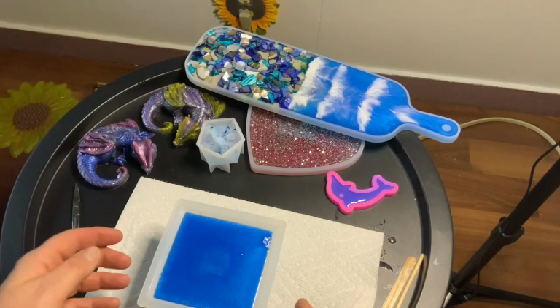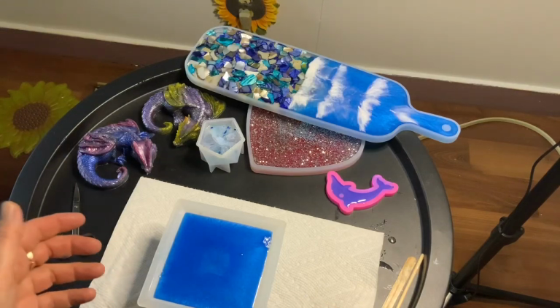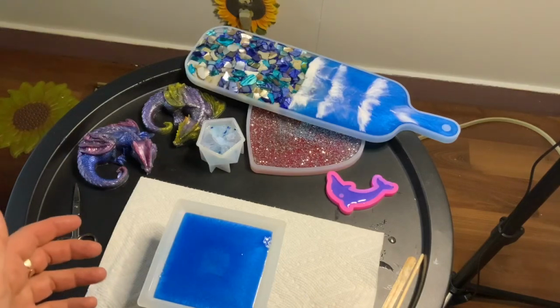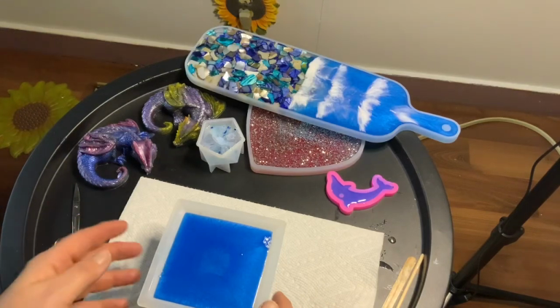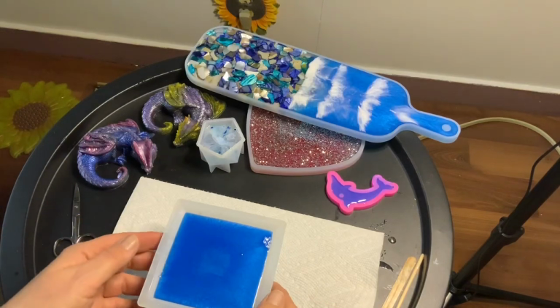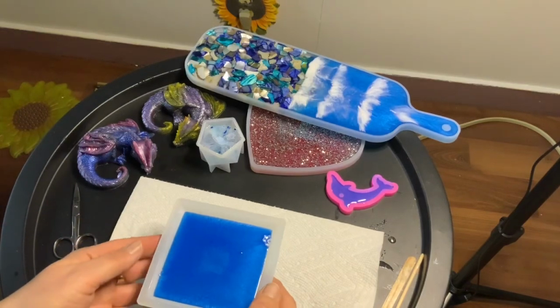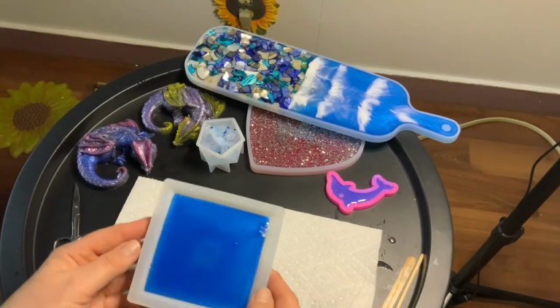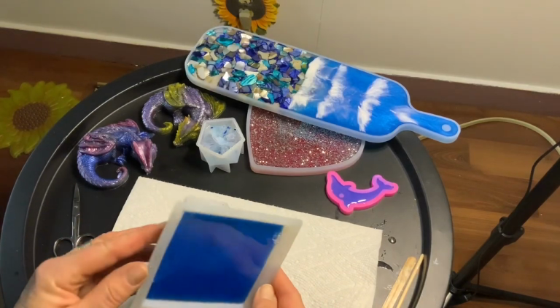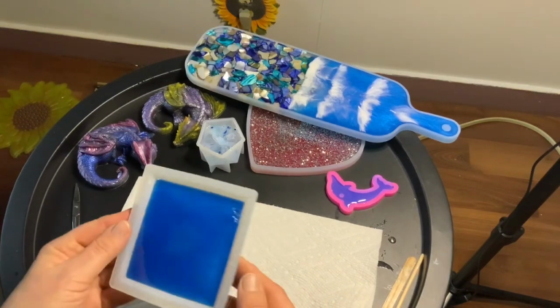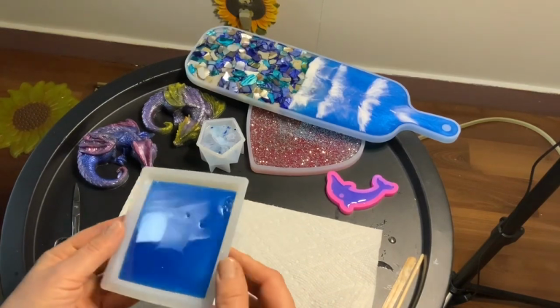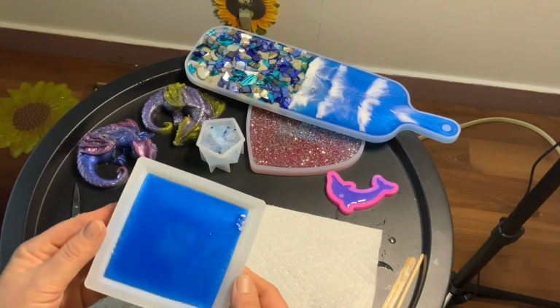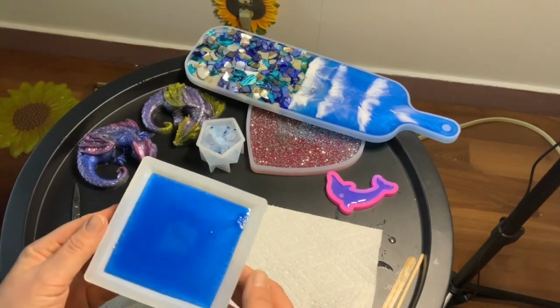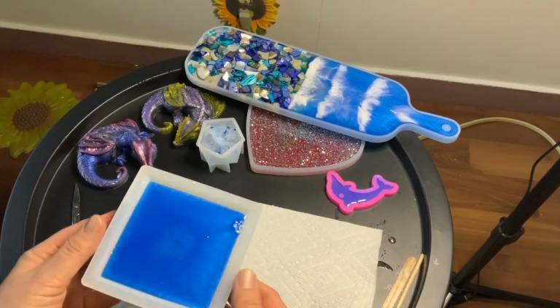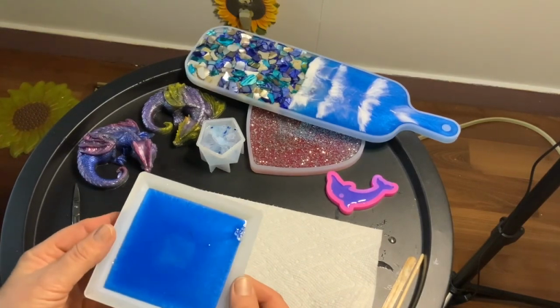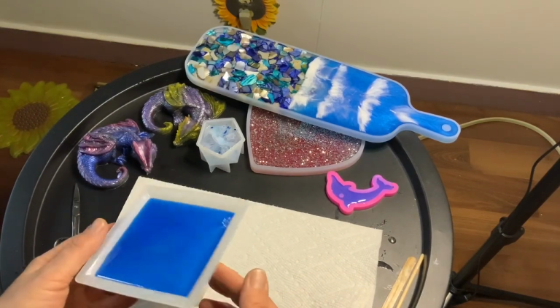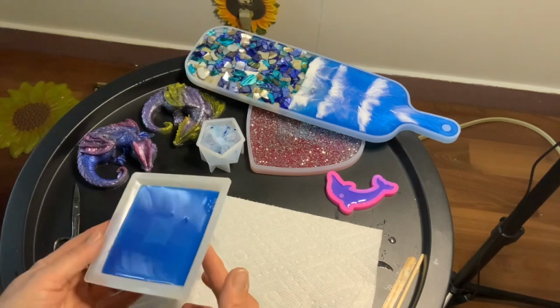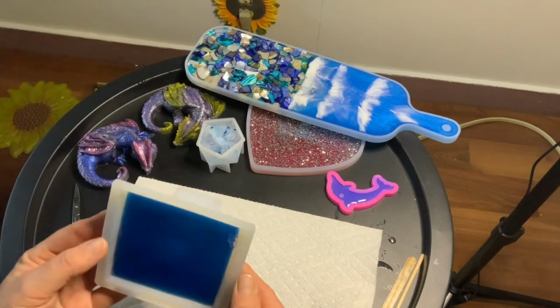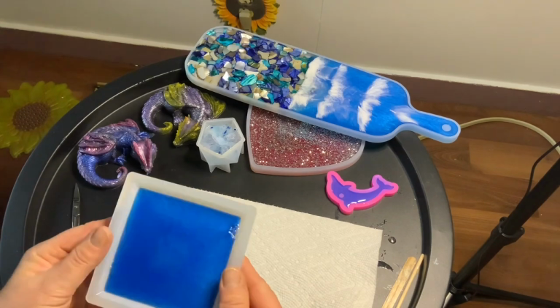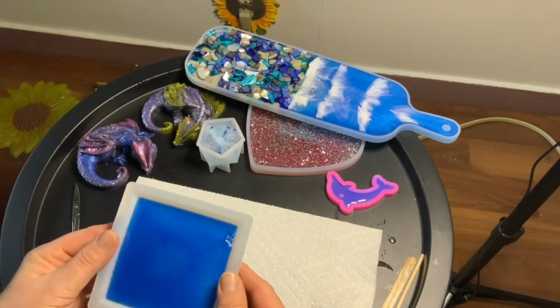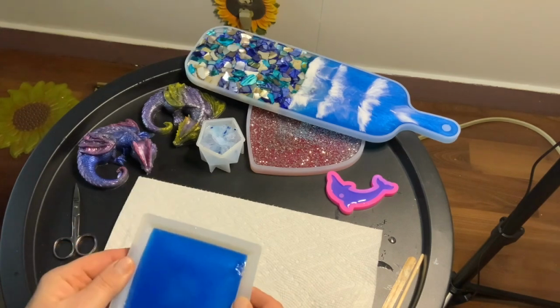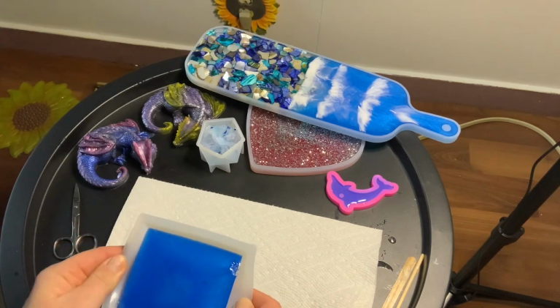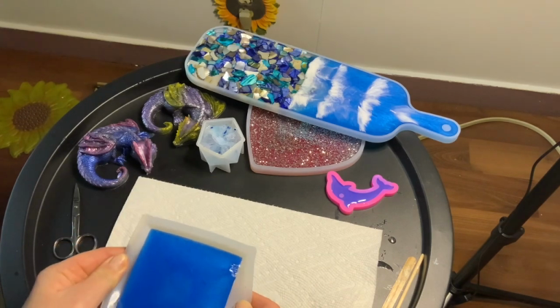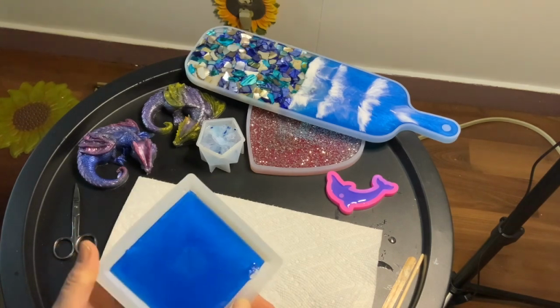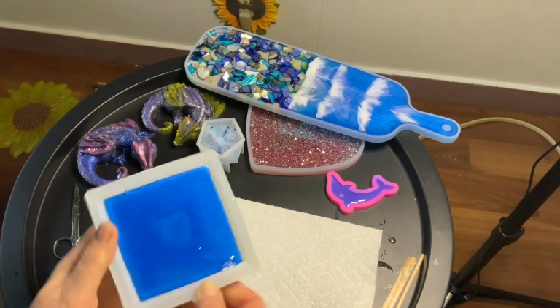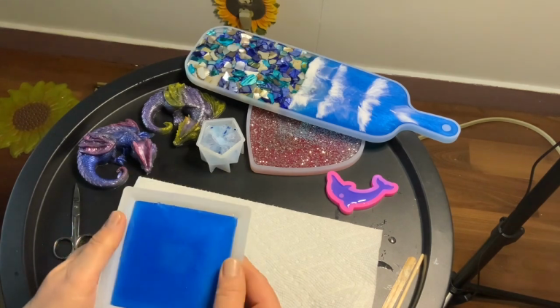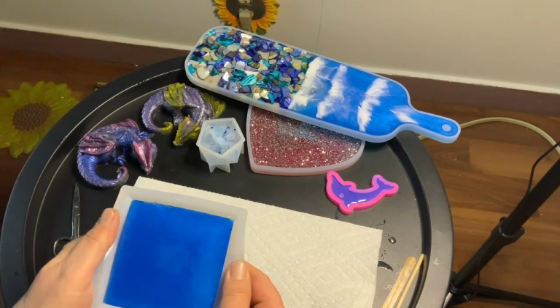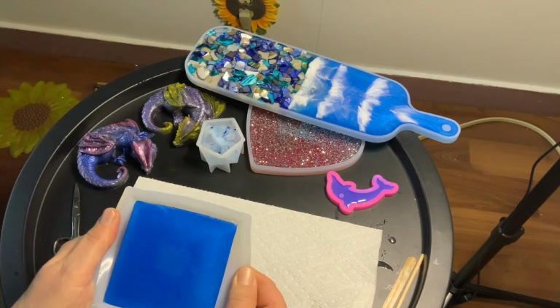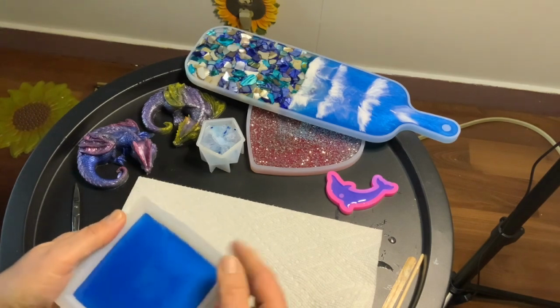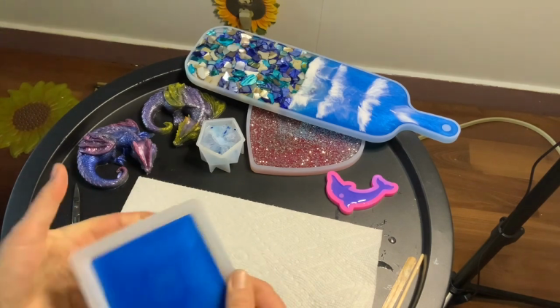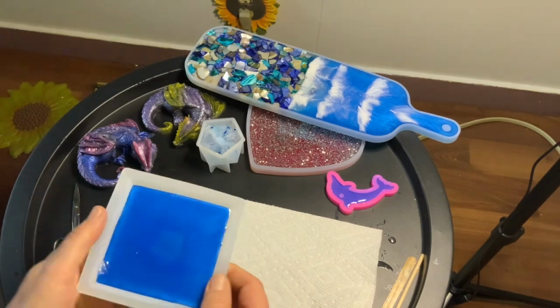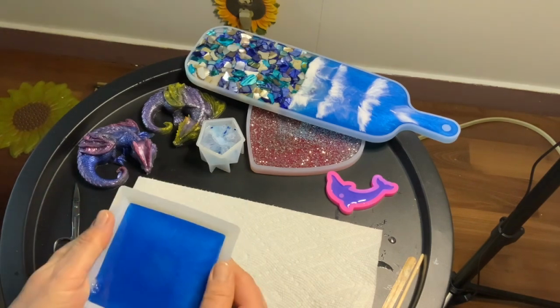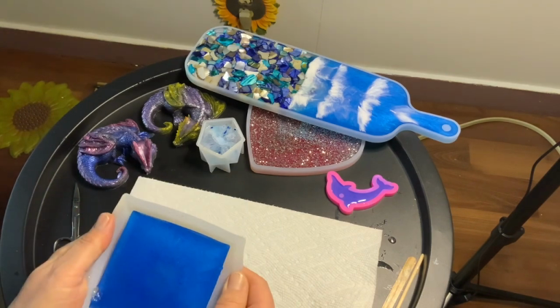Welcome back to the Messy Resin Shop. Today we're going to demold a couple of petri dish projects.